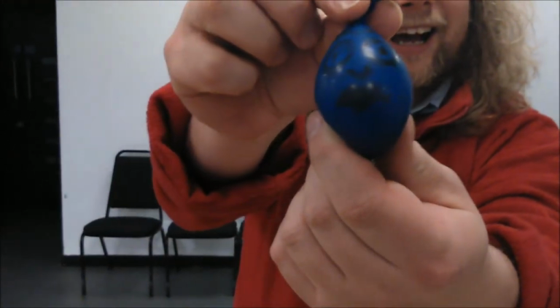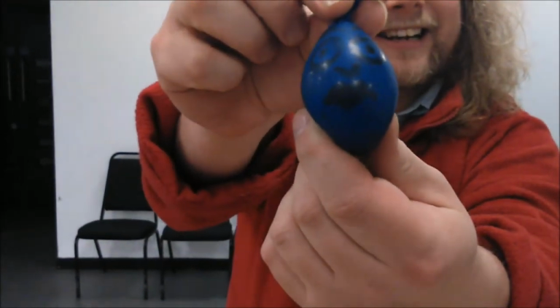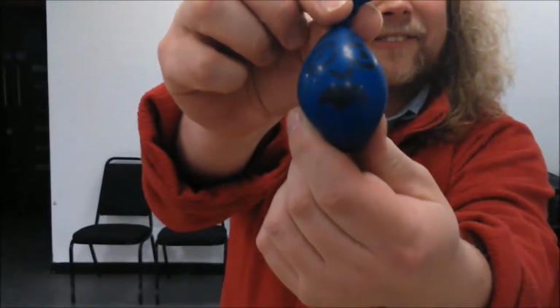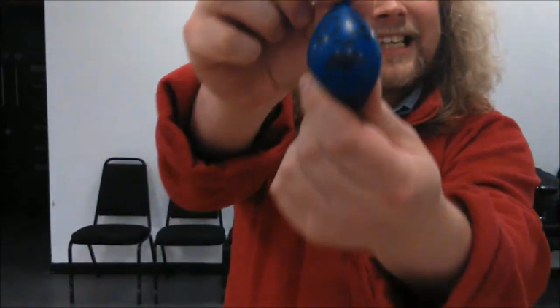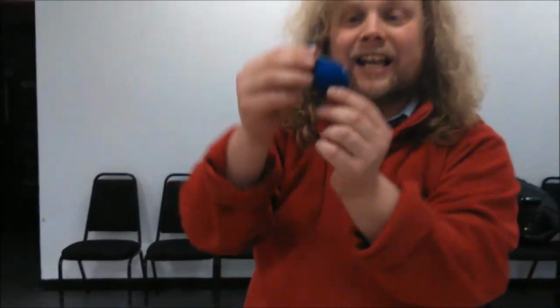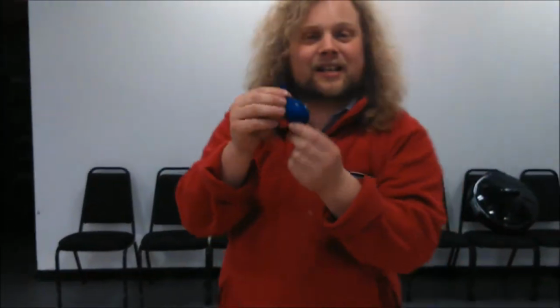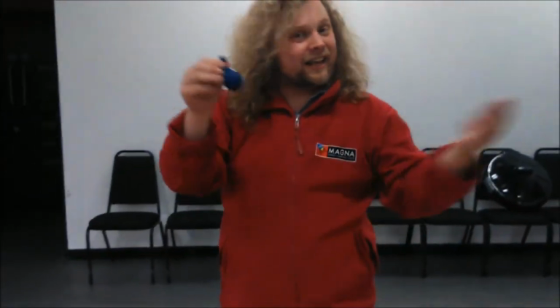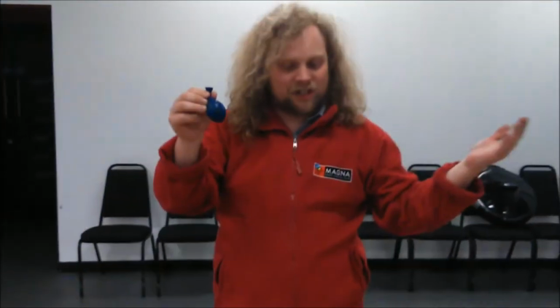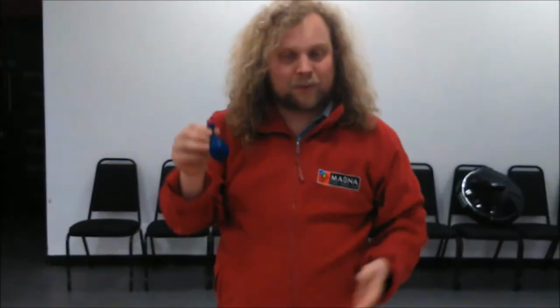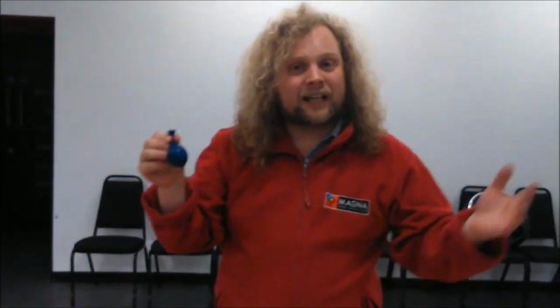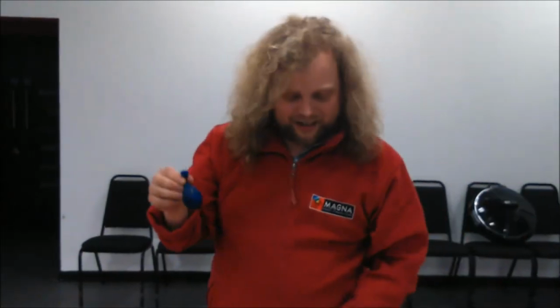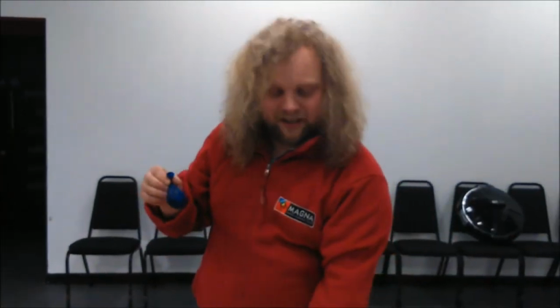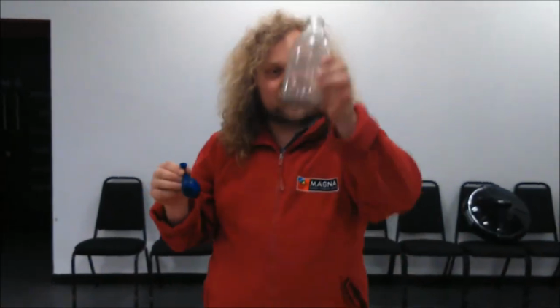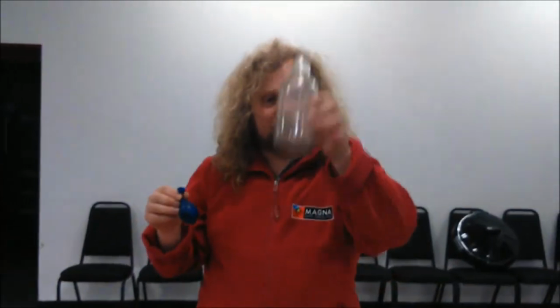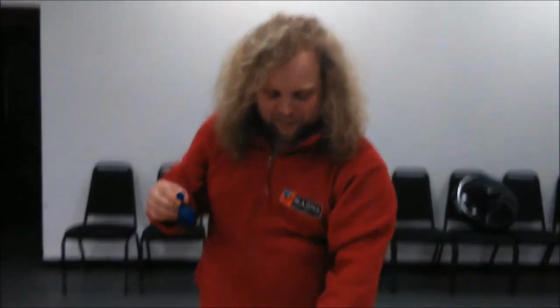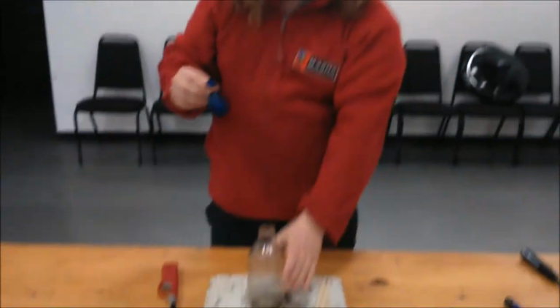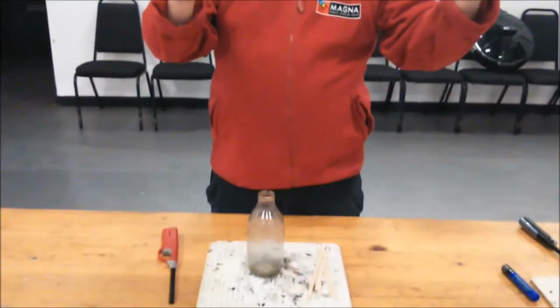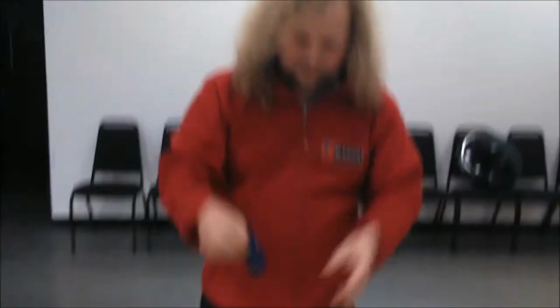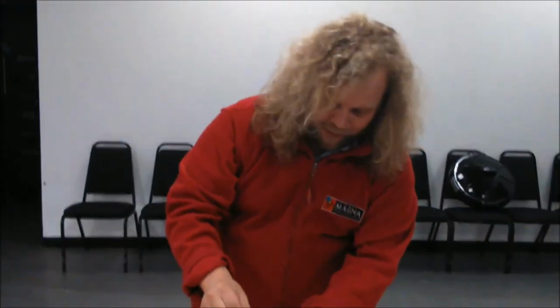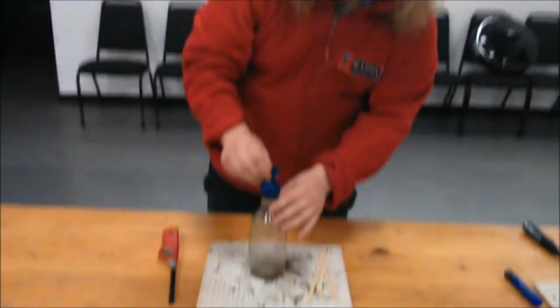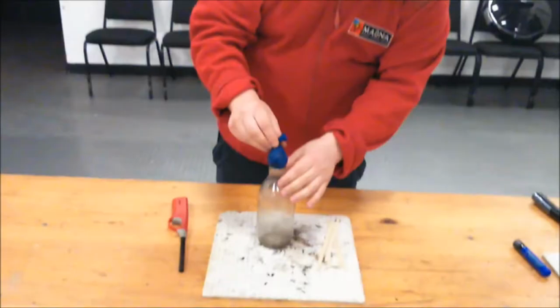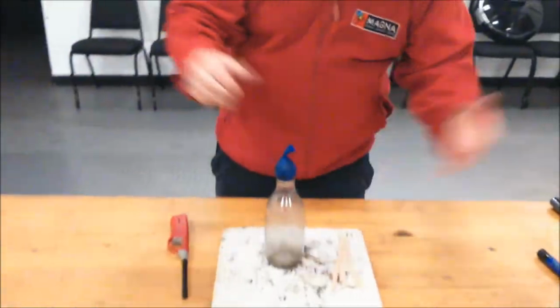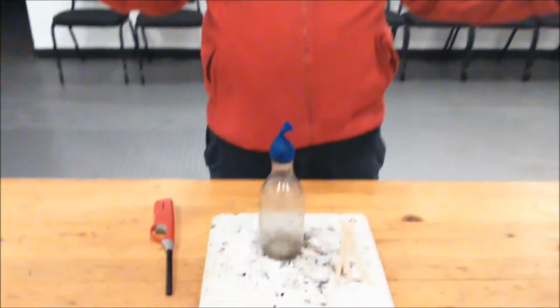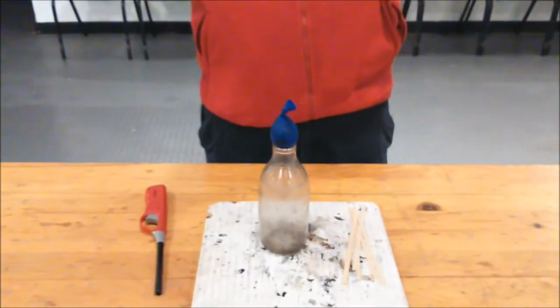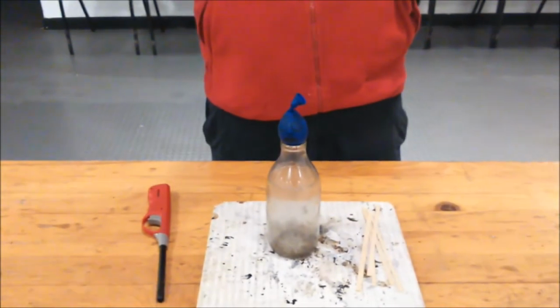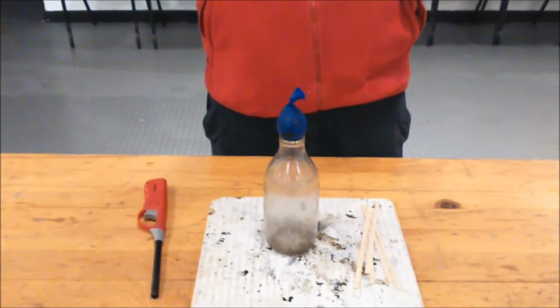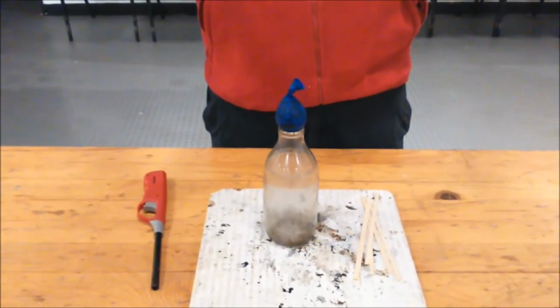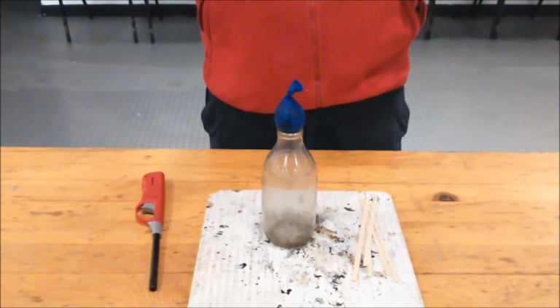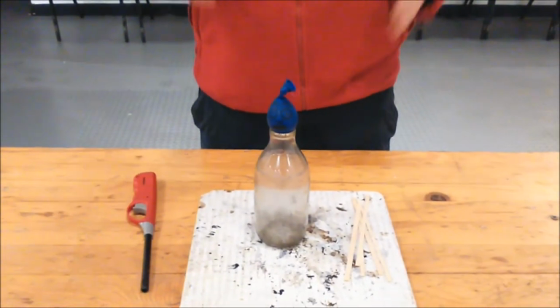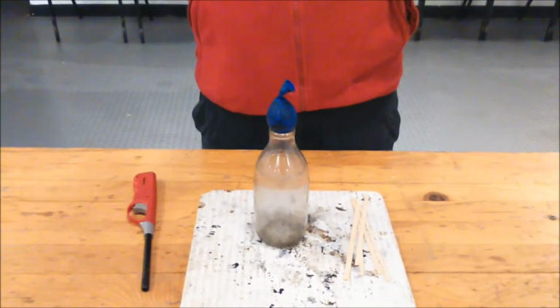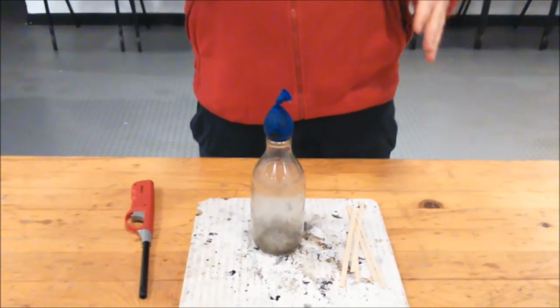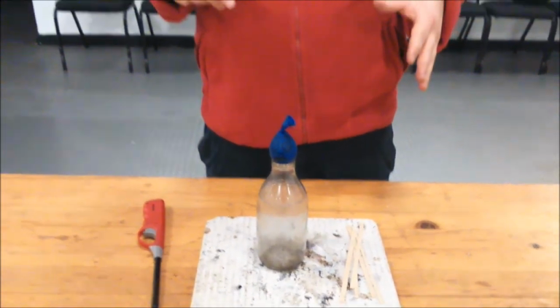Oh, look at his little face. Now, Gus, he is a chimney sweep. He needs to clean the chimney. But, as you can see, we have a little problem. Gus cannot fit down the chimney. Oh dear. So, how are we going to get him down there?